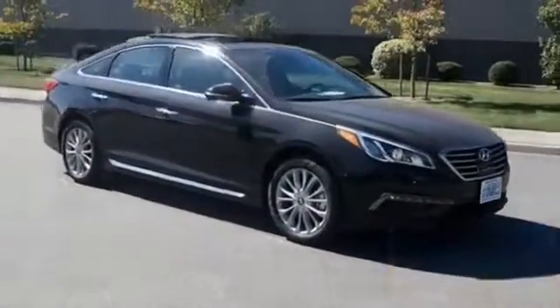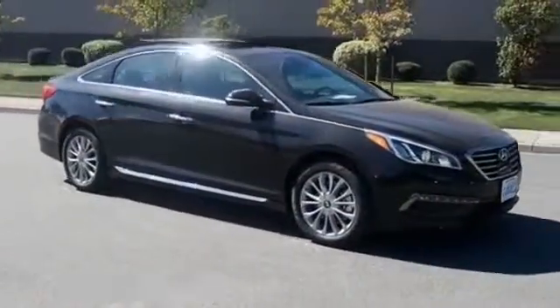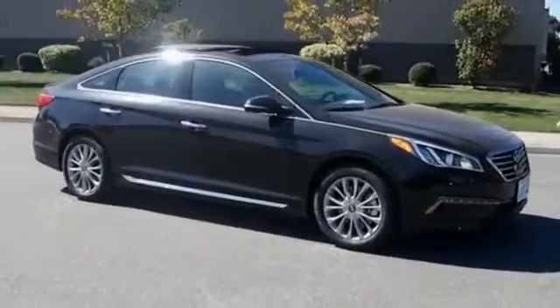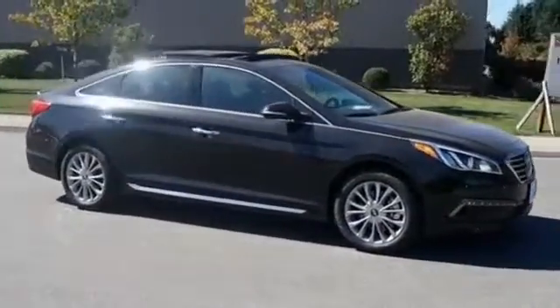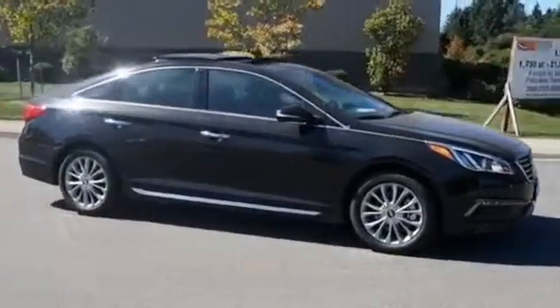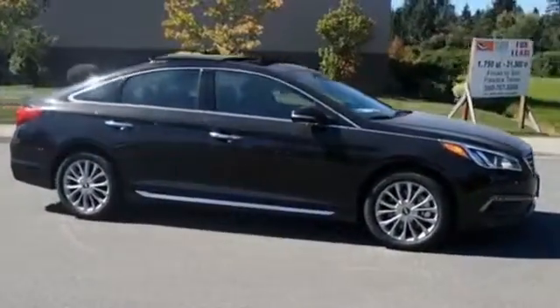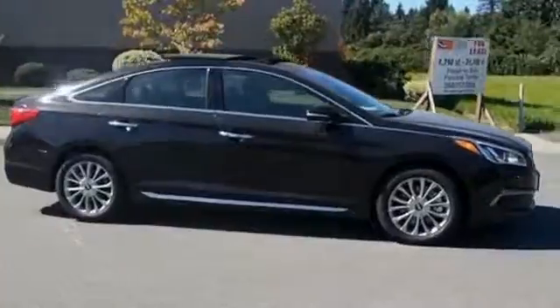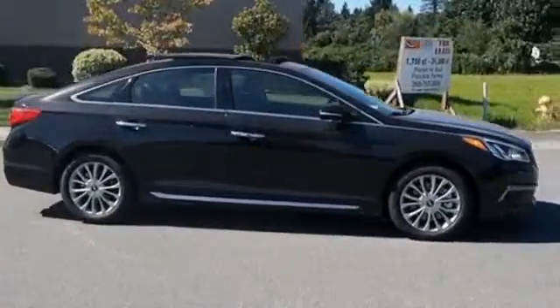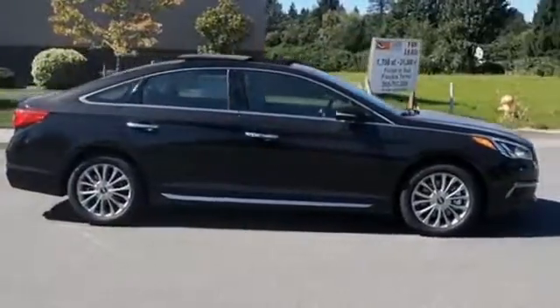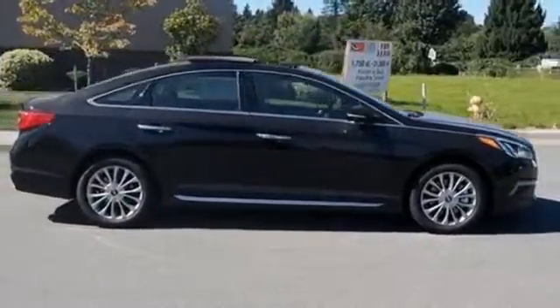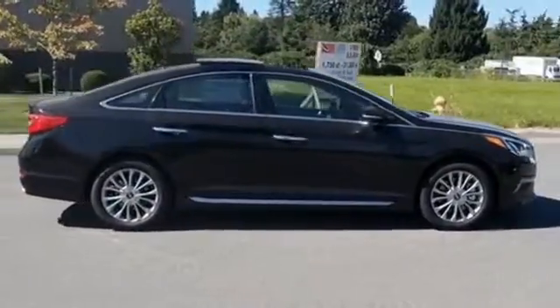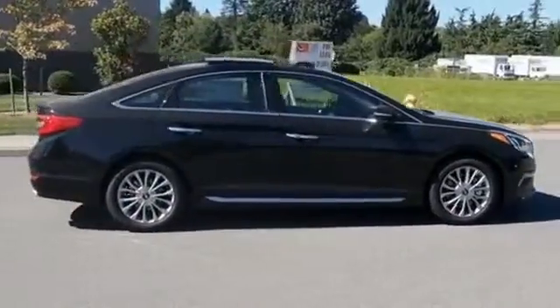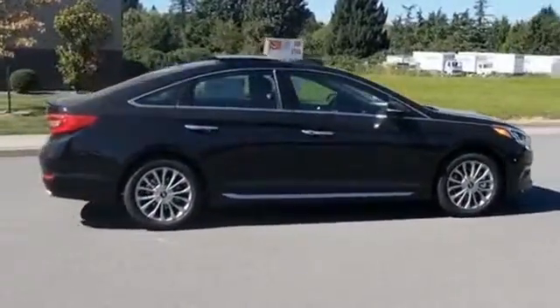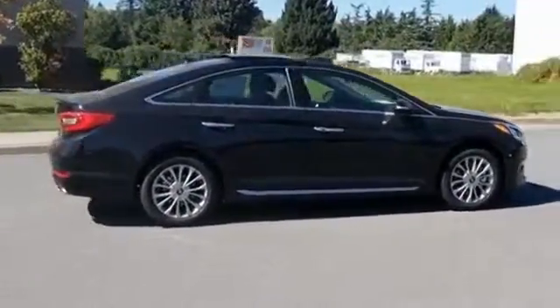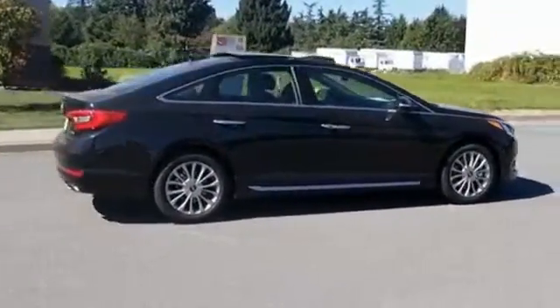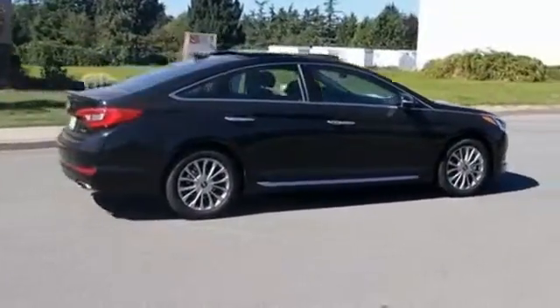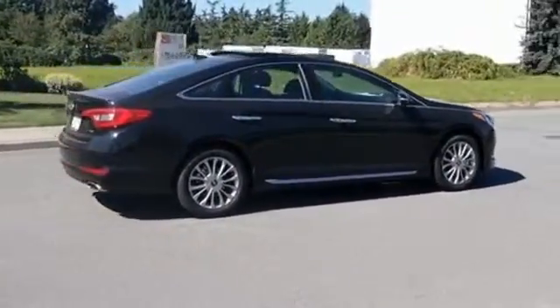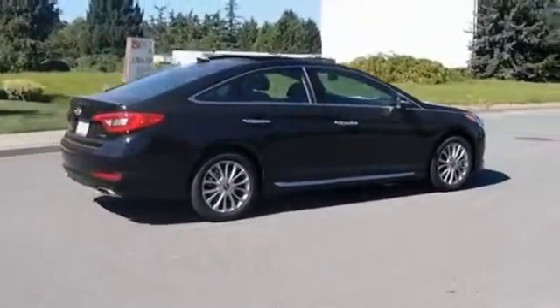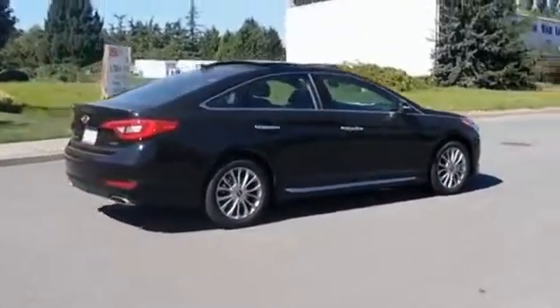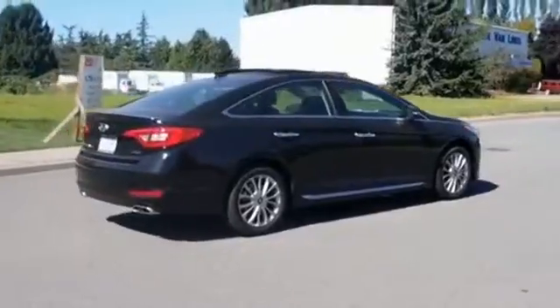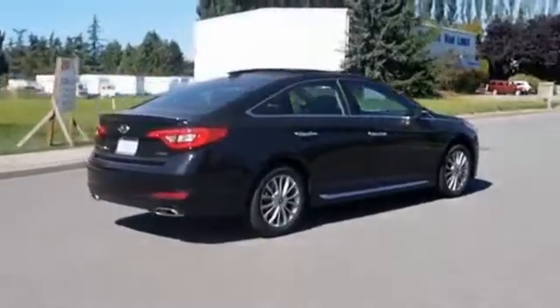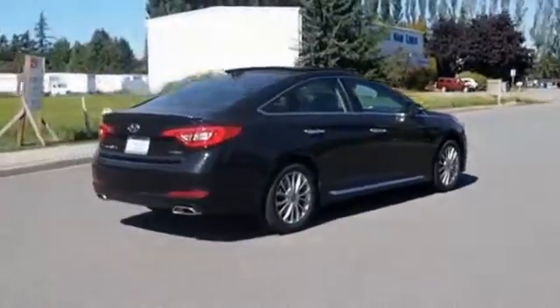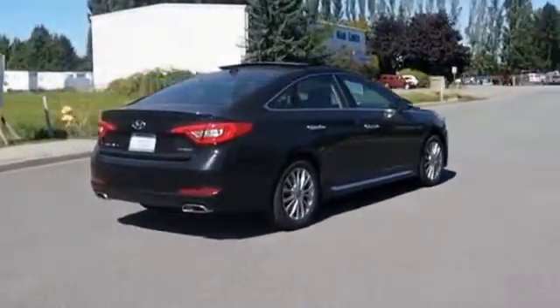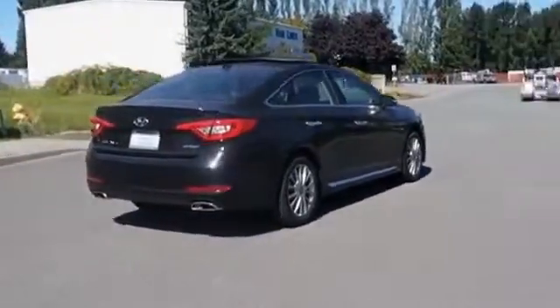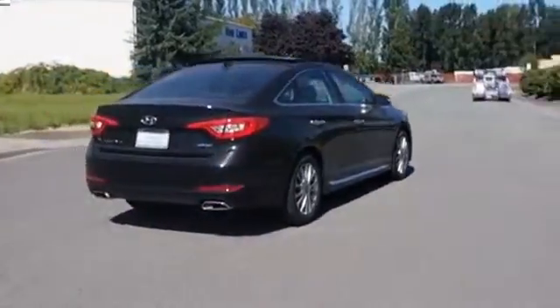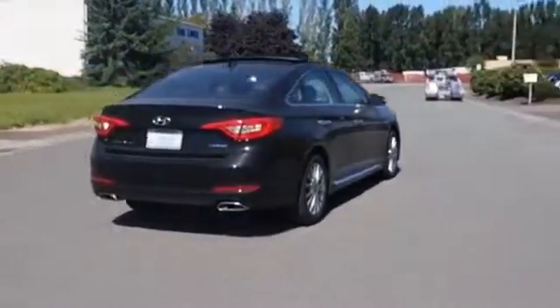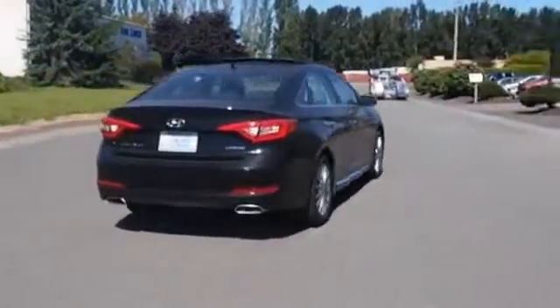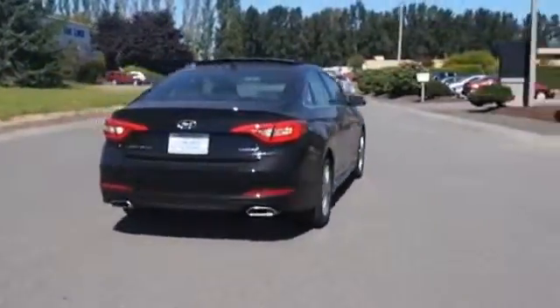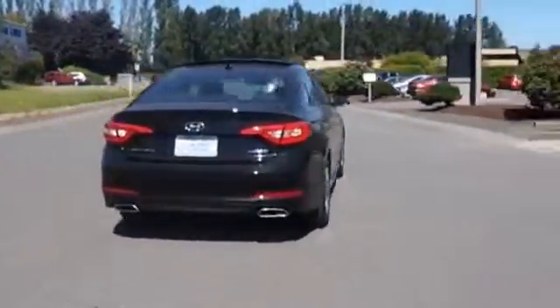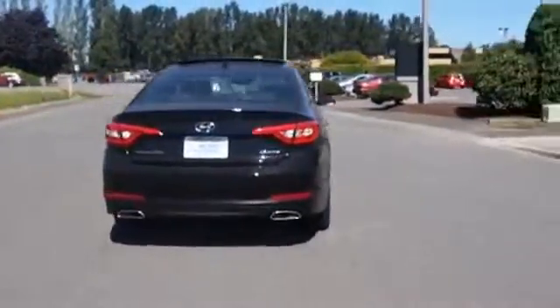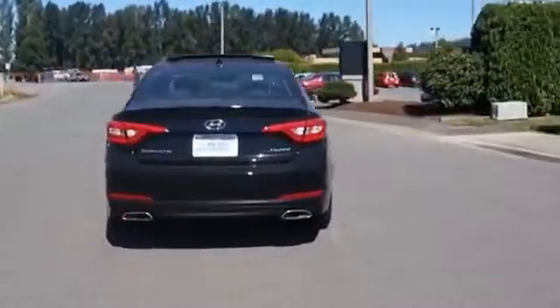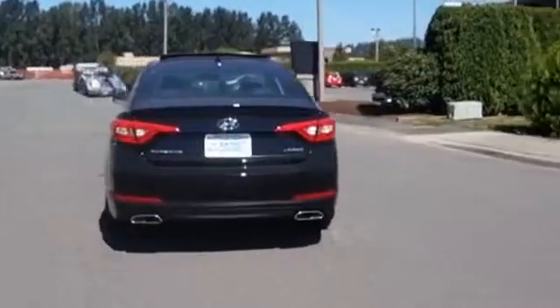The features include blind spot sensors, a spoiler, an alarm system, keyless entry, brake assist, traction control, stability control, daytime running lights, anti-lock brakes, and hill start assist.